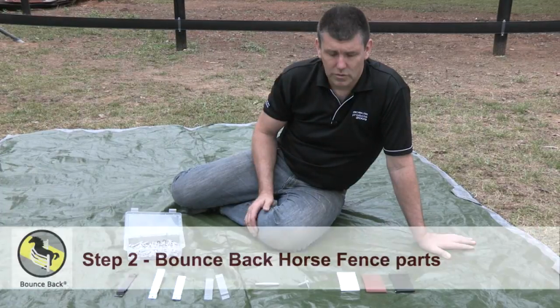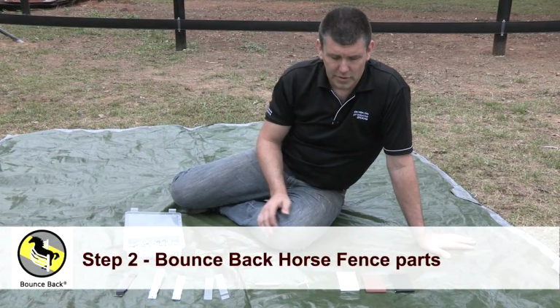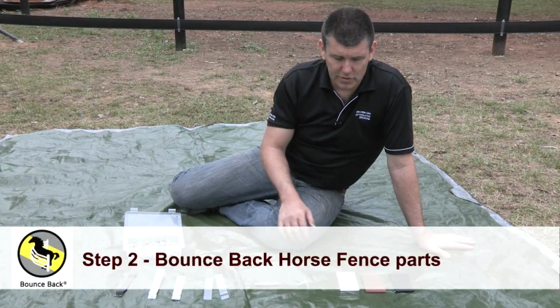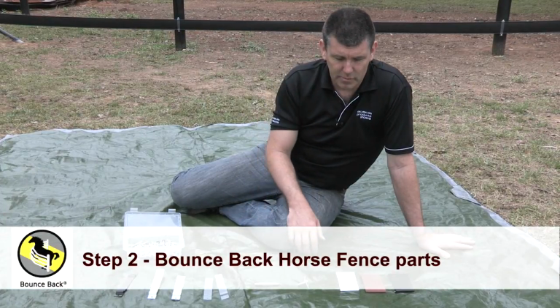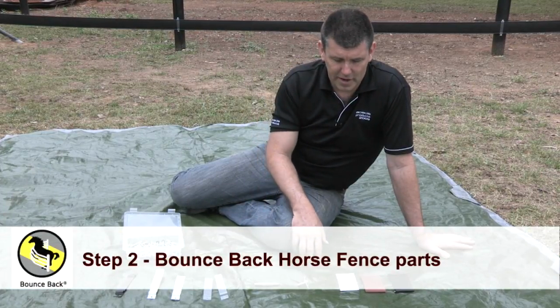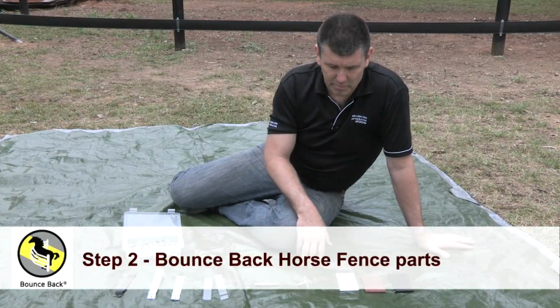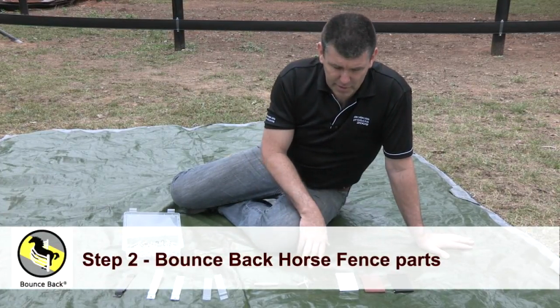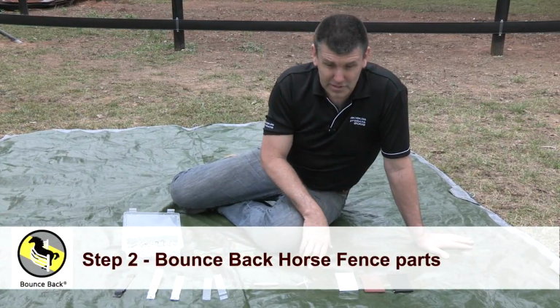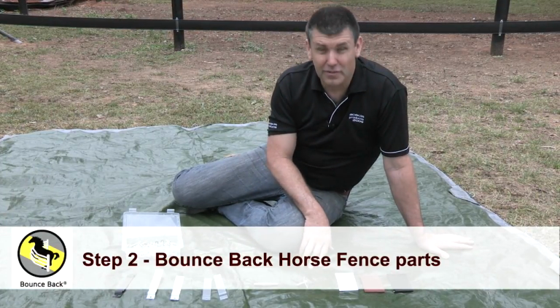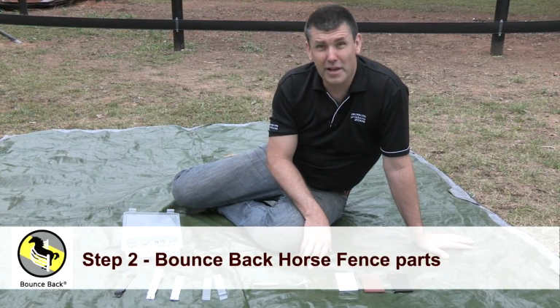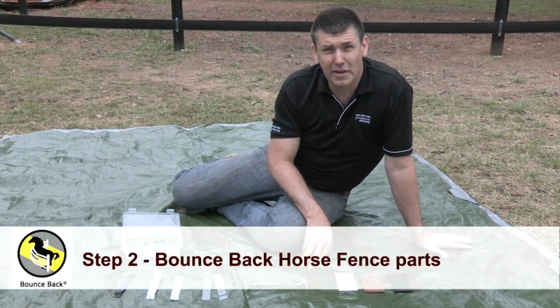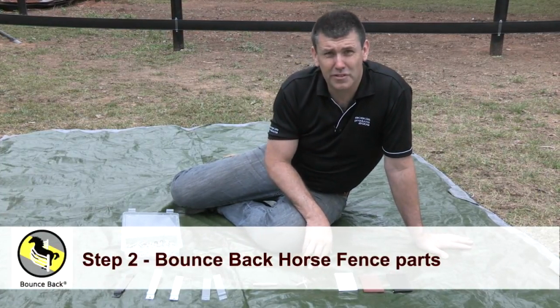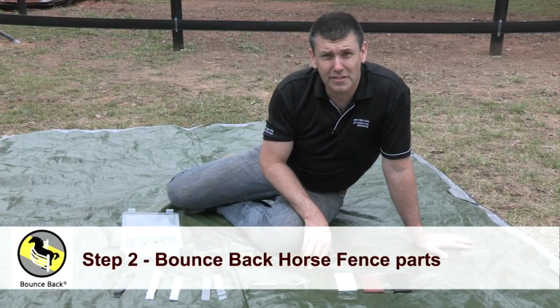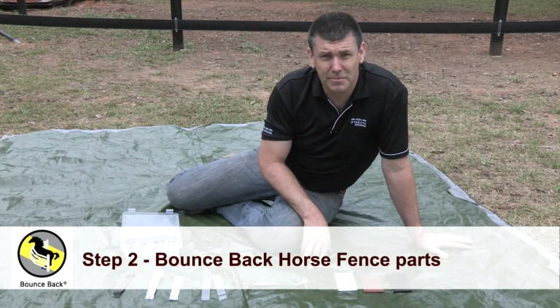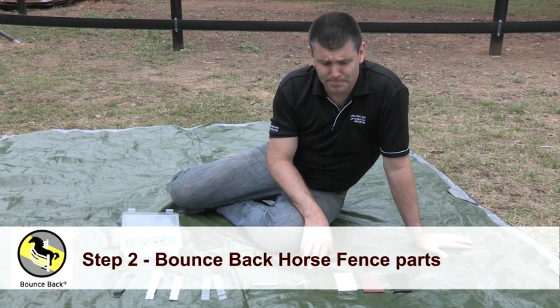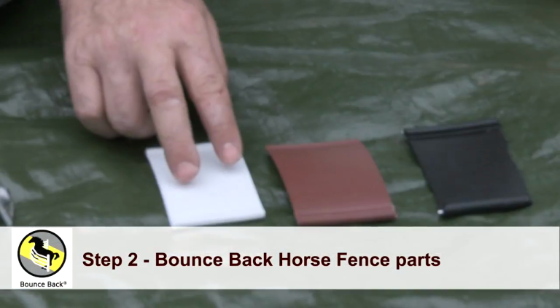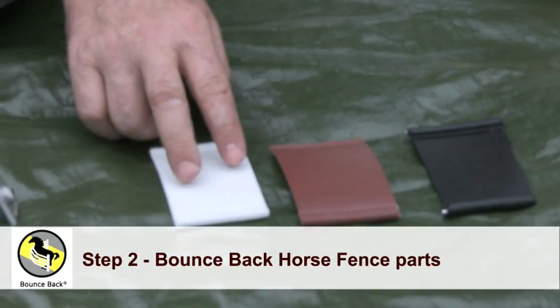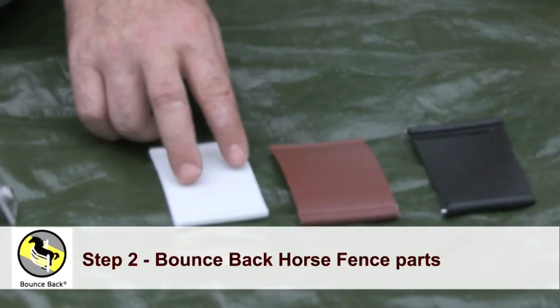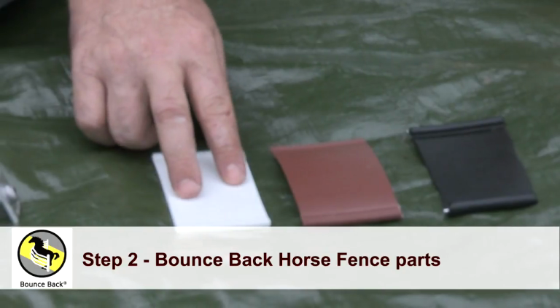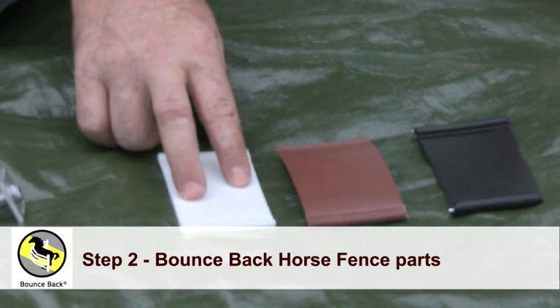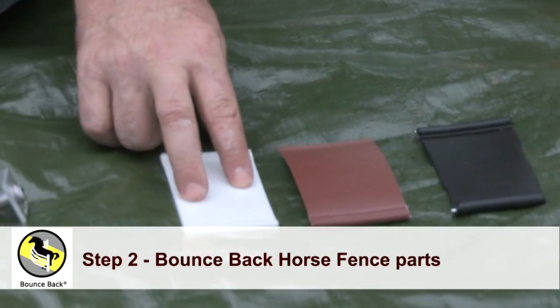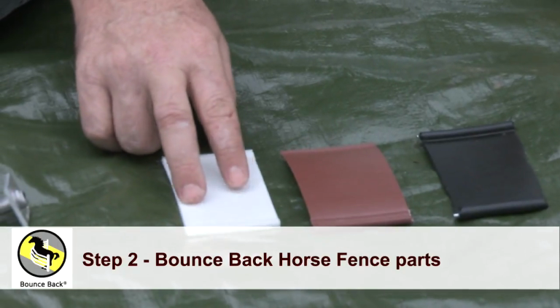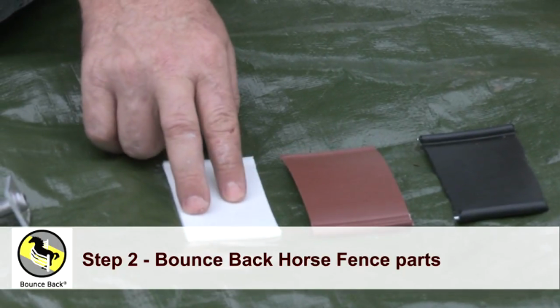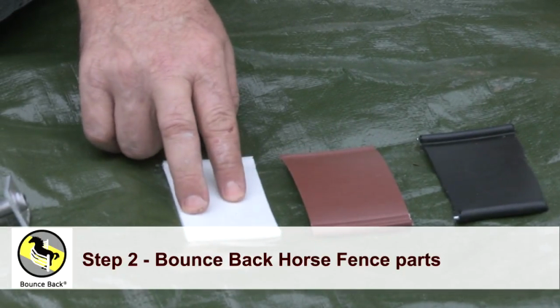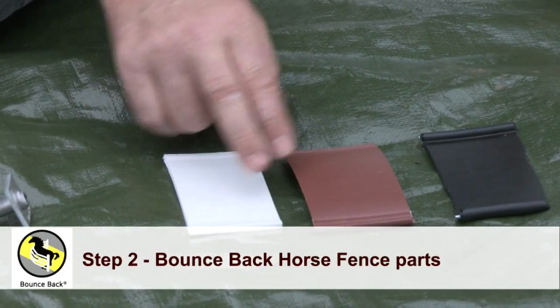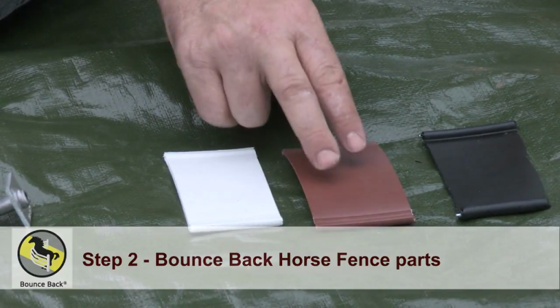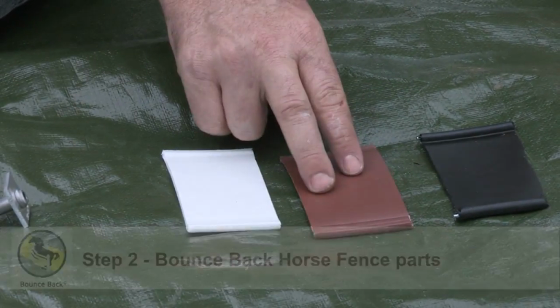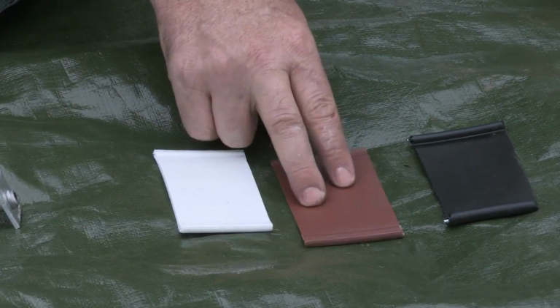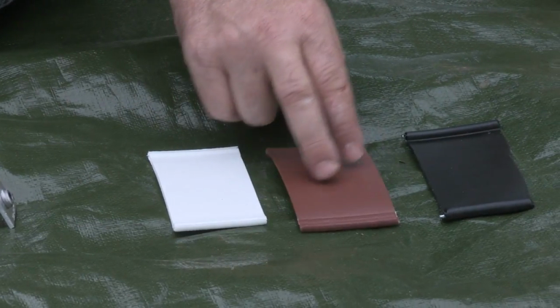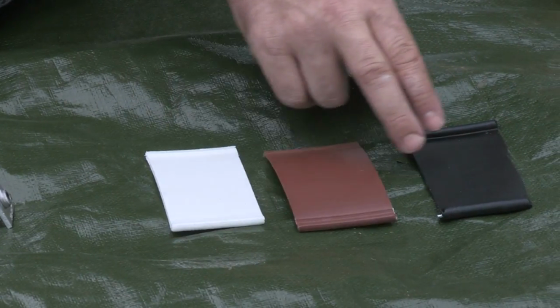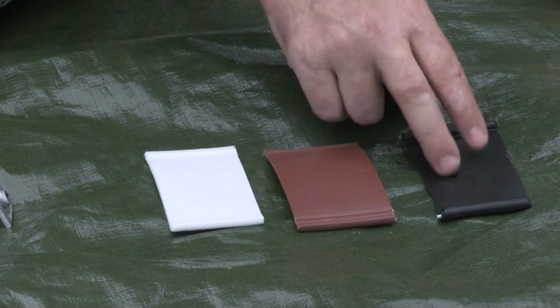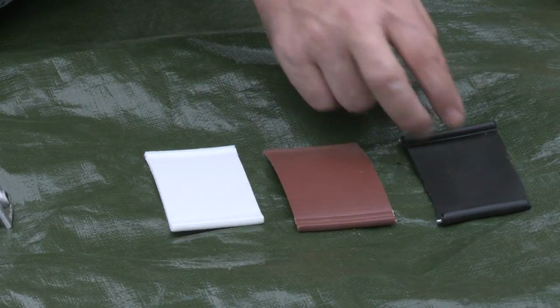We're going to talk about our parts for the bounce back horse fence. We've got our rail here in white, brown and black.